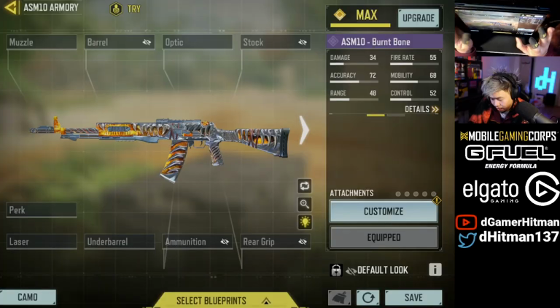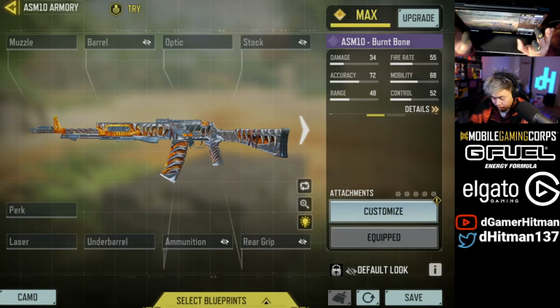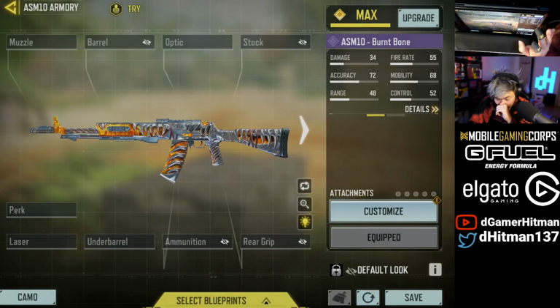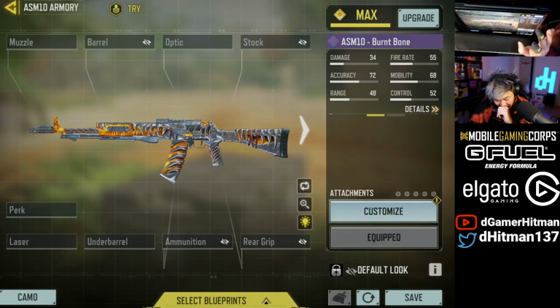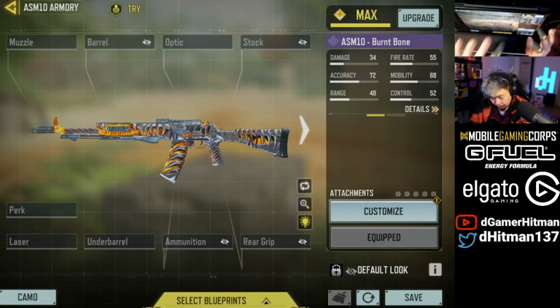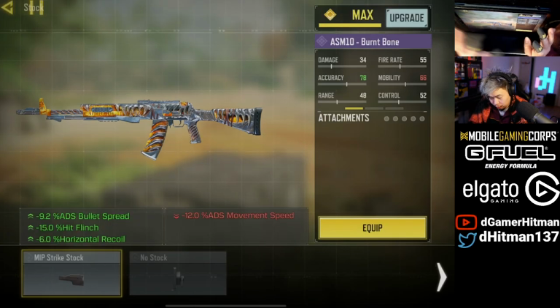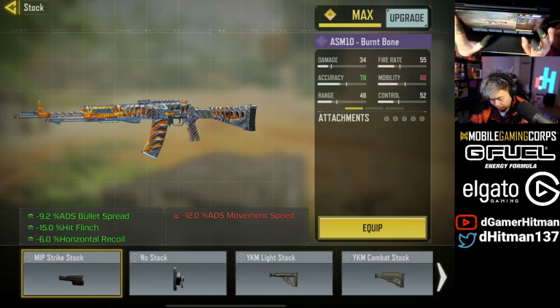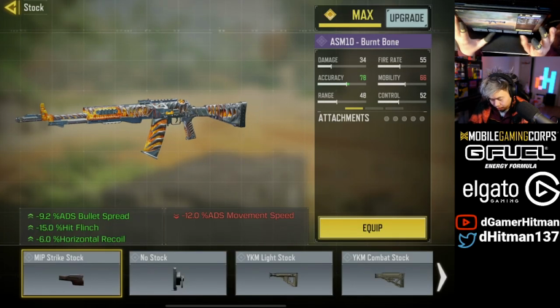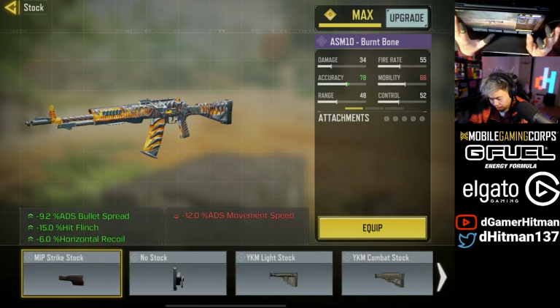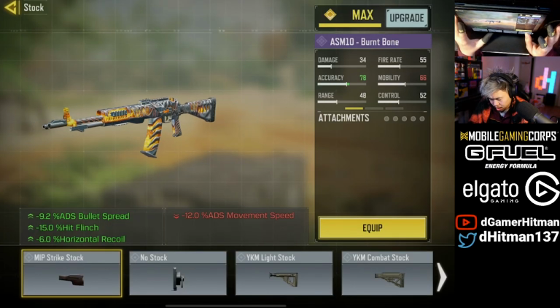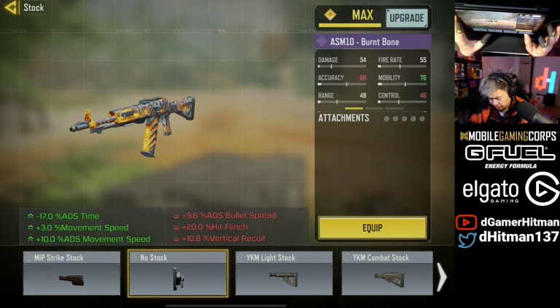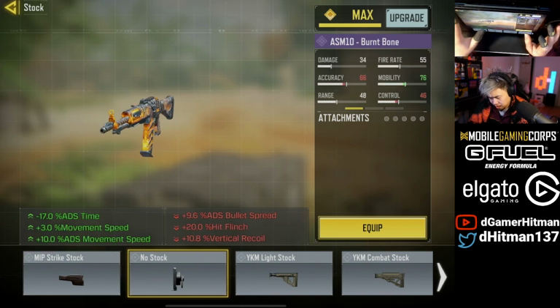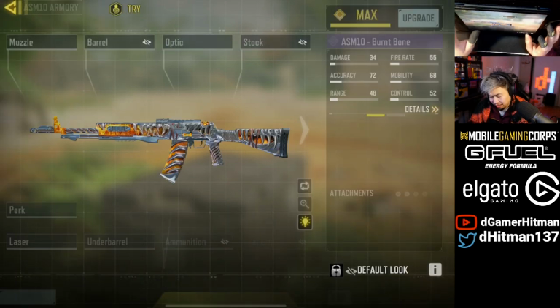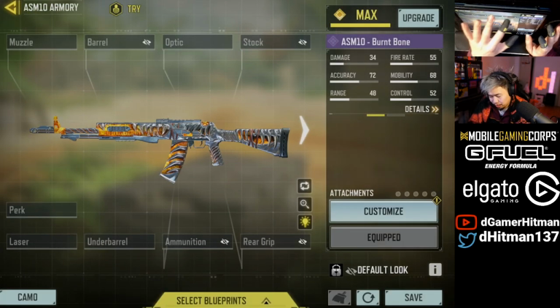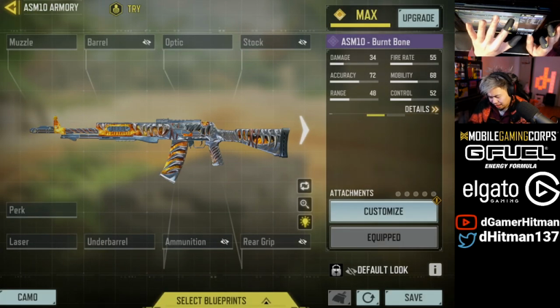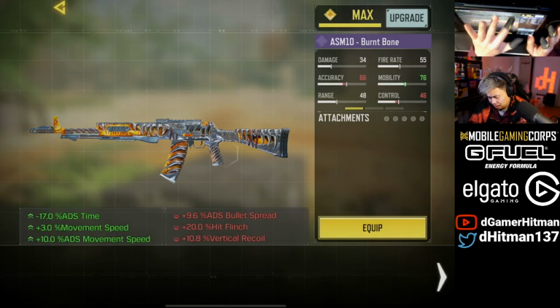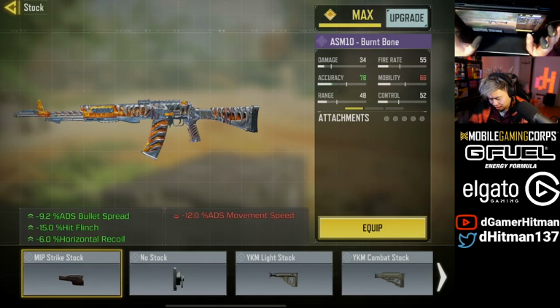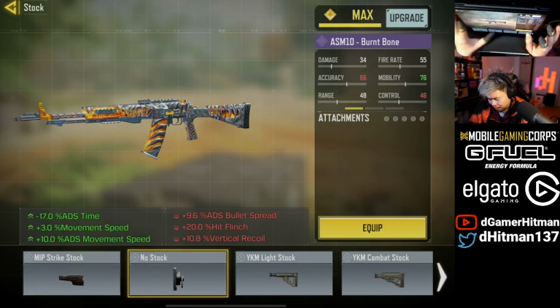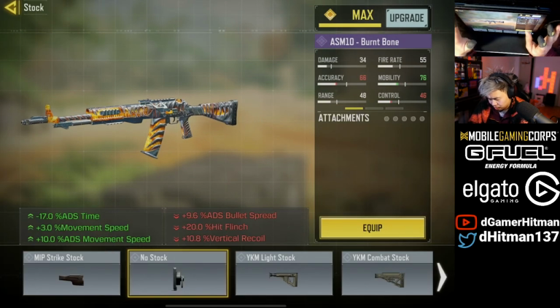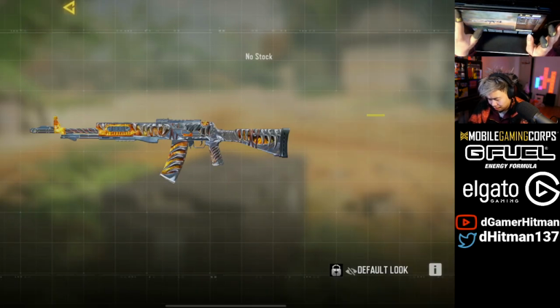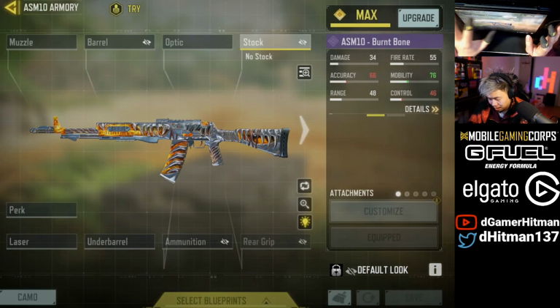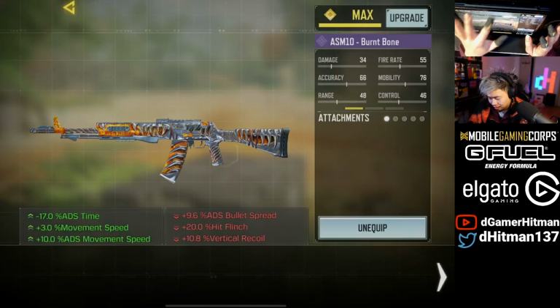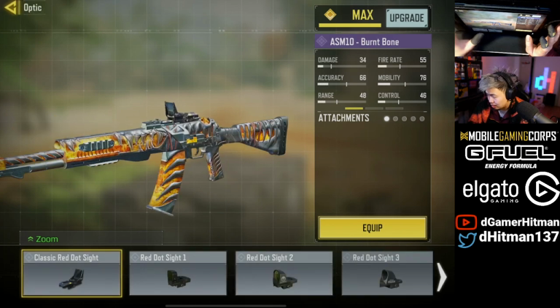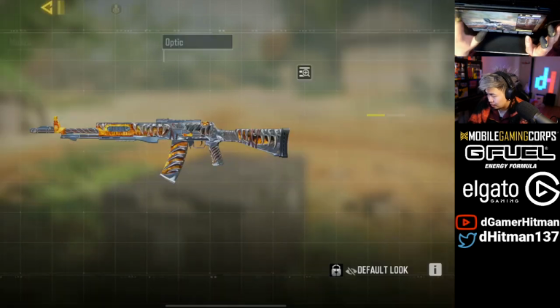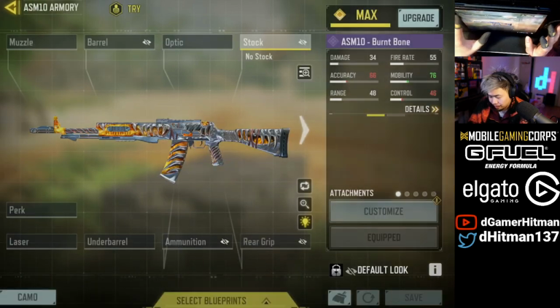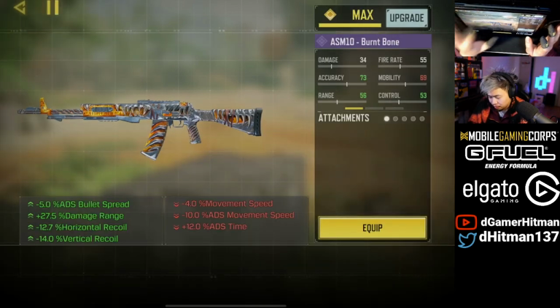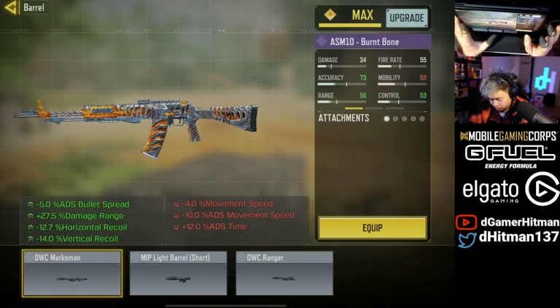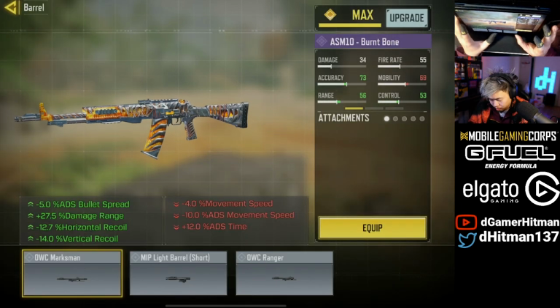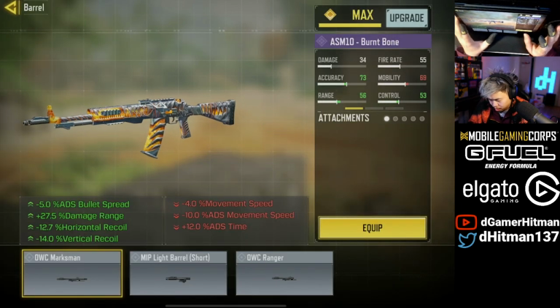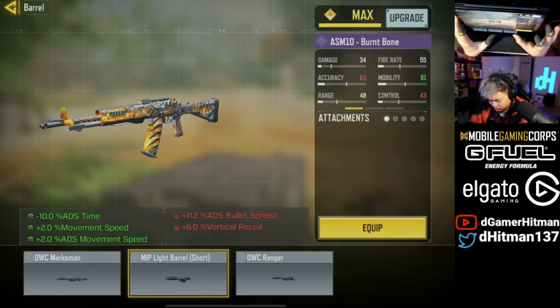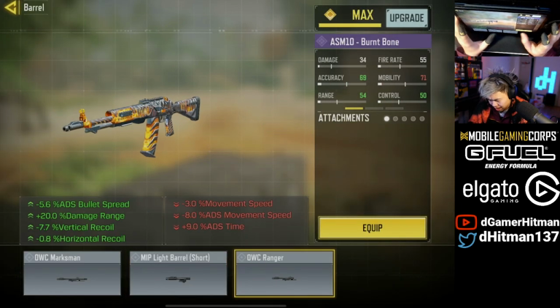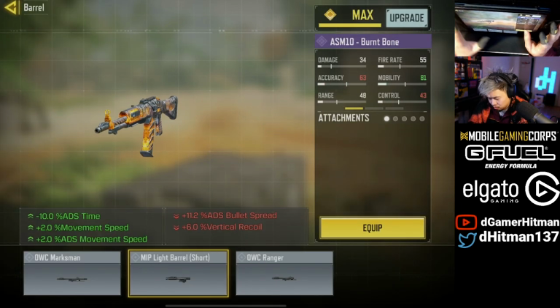Go ahead and do like a lowest mobility build, and then we'll switch it up into a fast mobility, highest mobility. So 68 goes up to 76, goes up to 81.